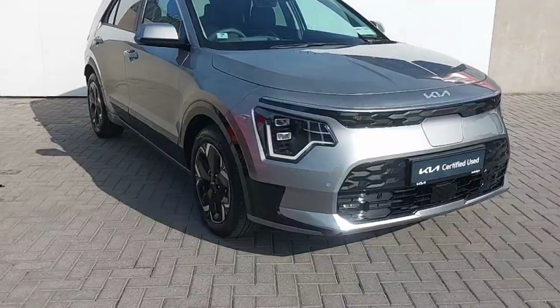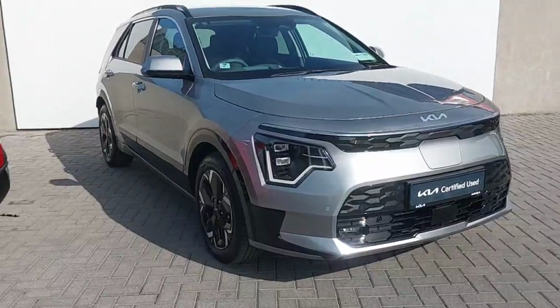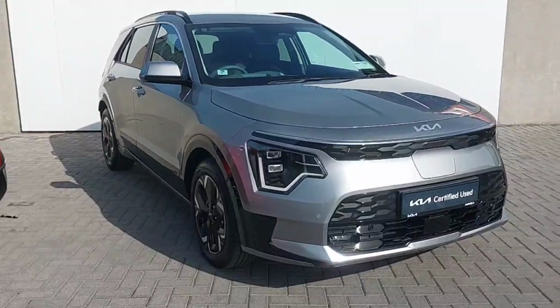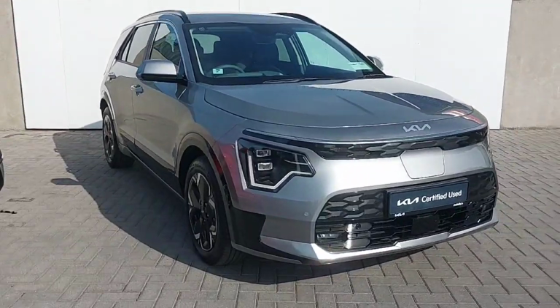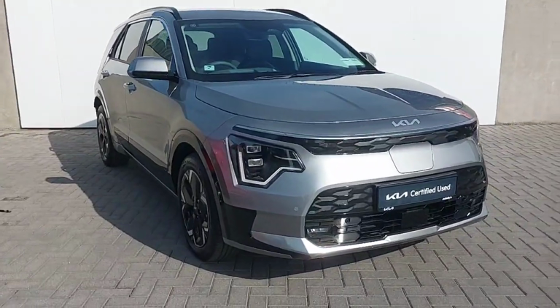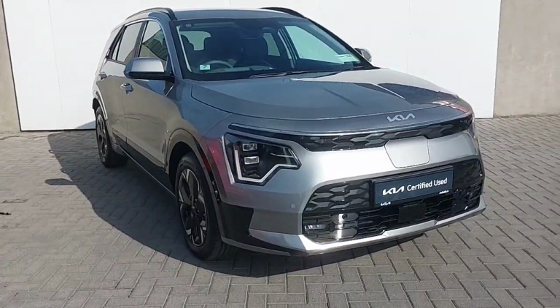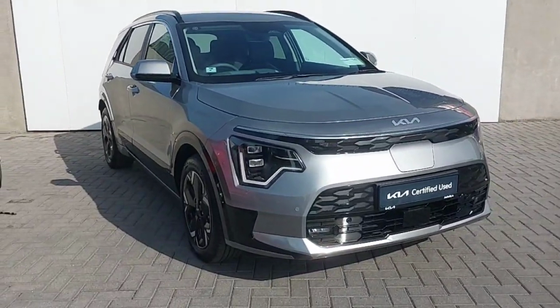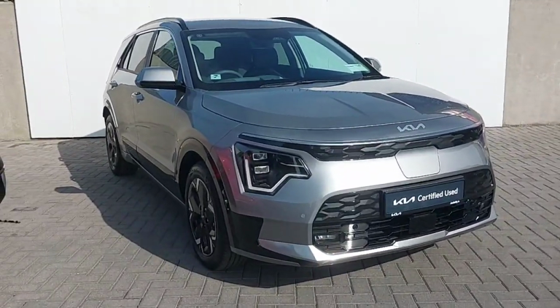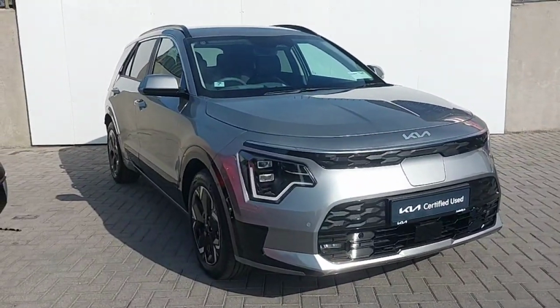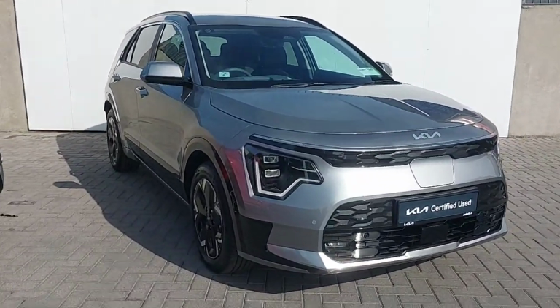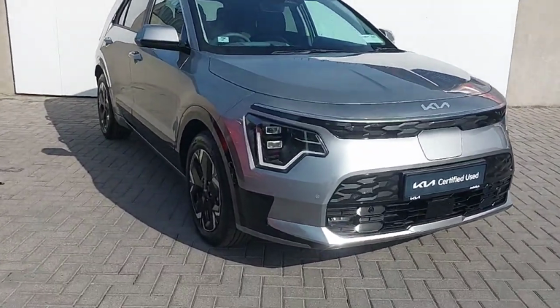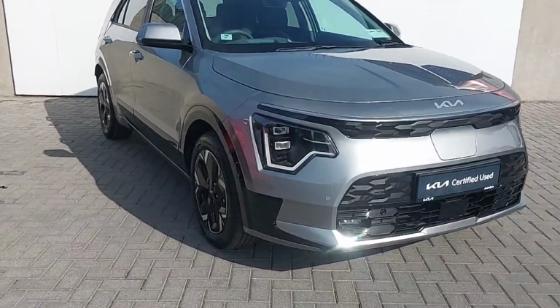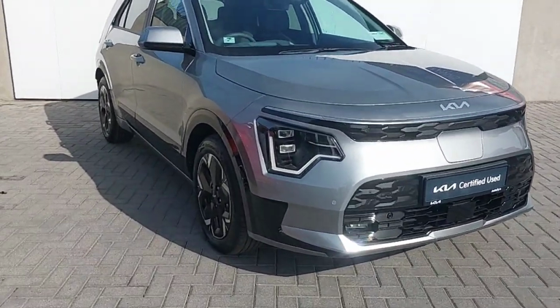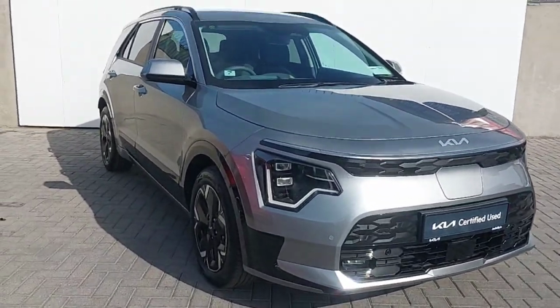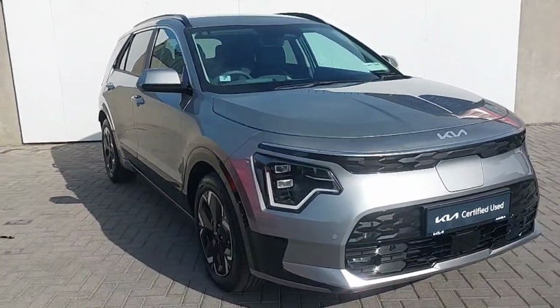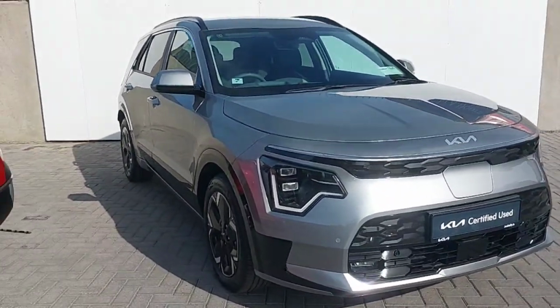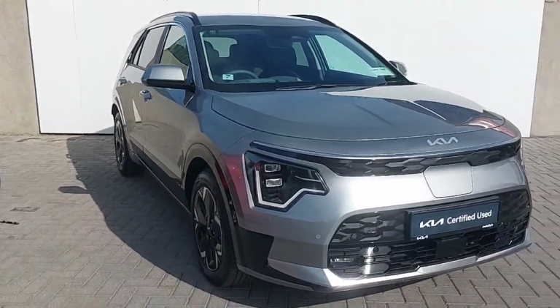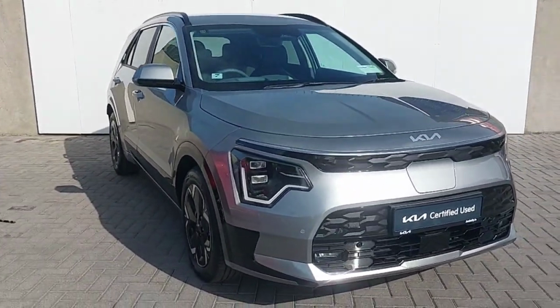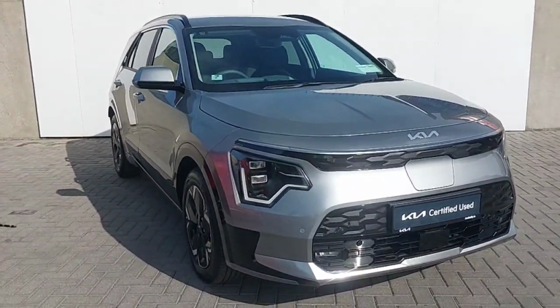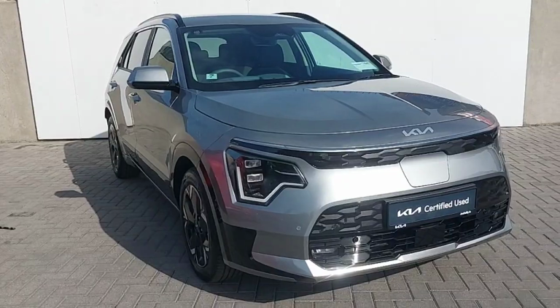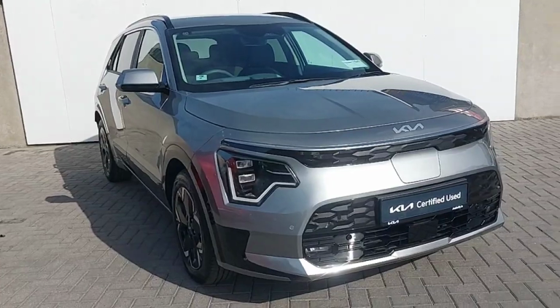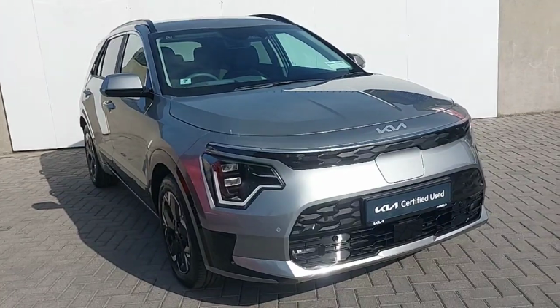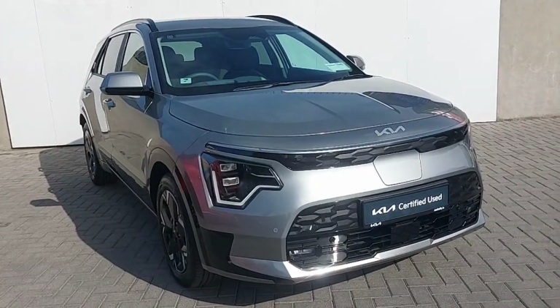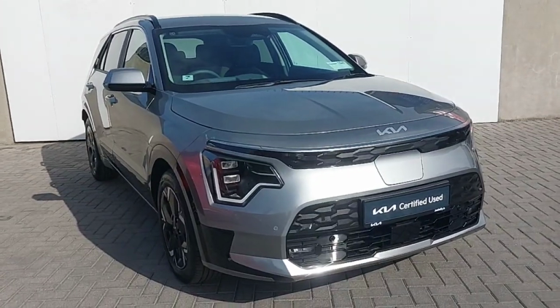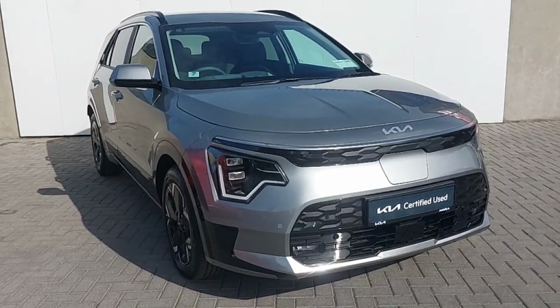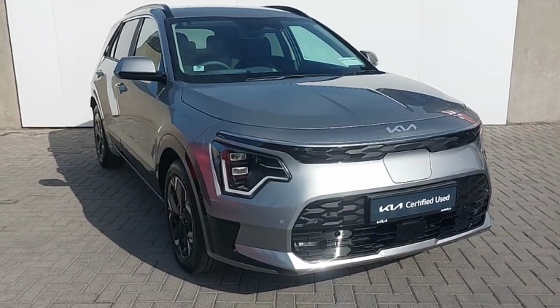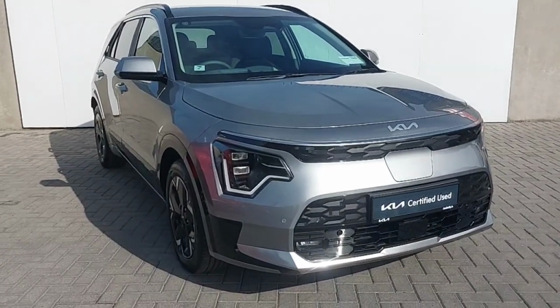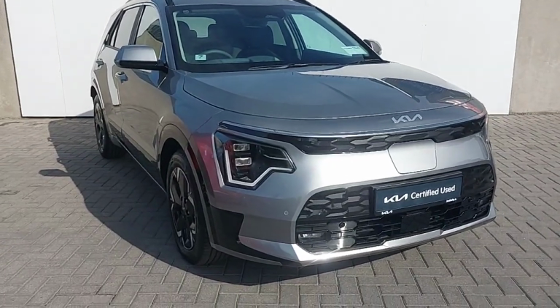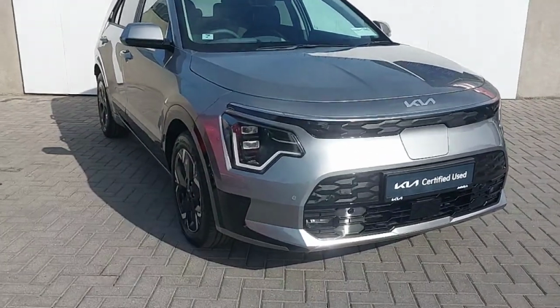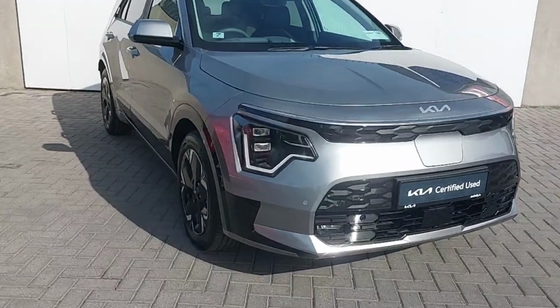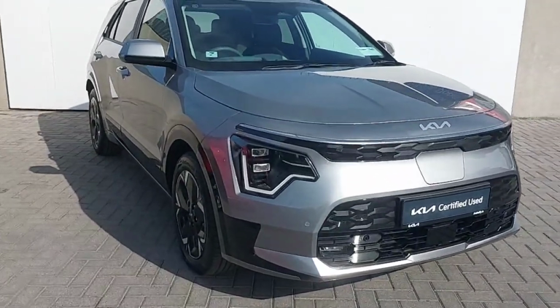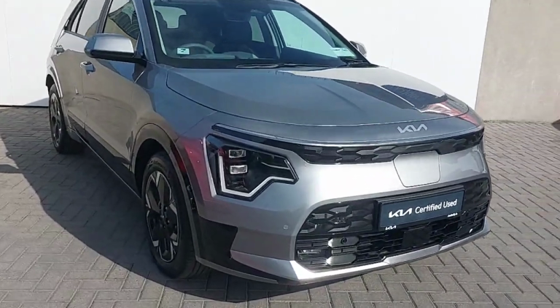Hi, this is Keelan from Jota for Kia North Dublin, and I'm going to take you through some of our new used stock here today. This is a 2023 Kia e-Niro K4 model.